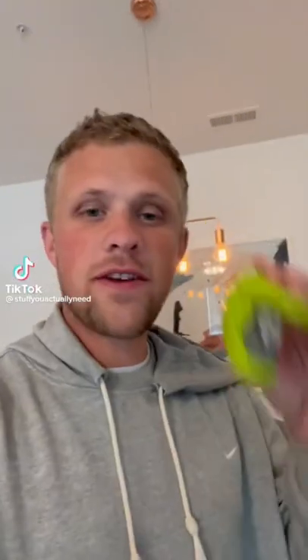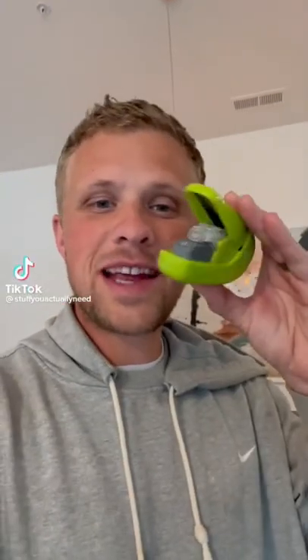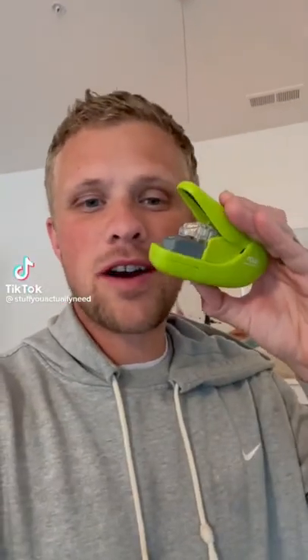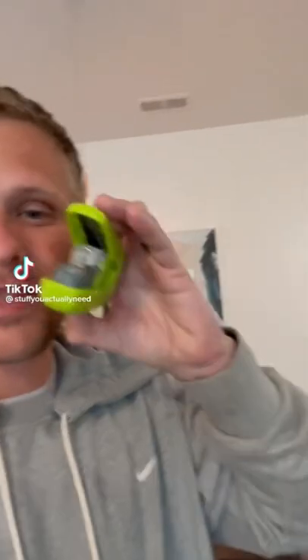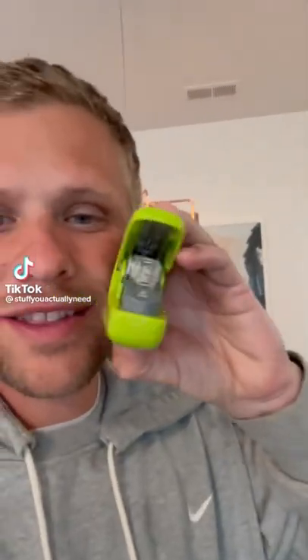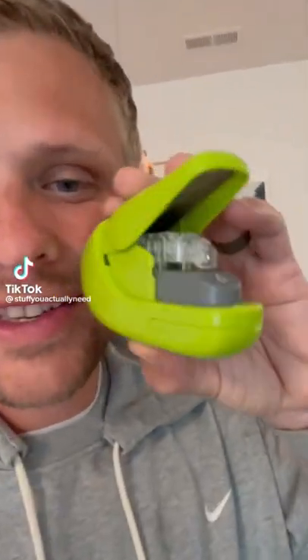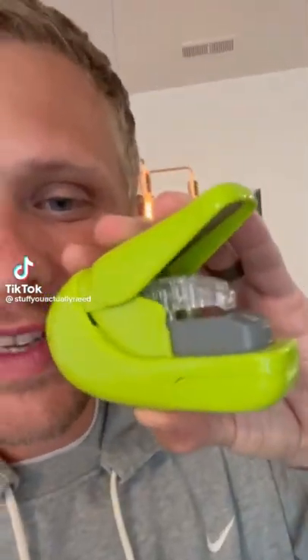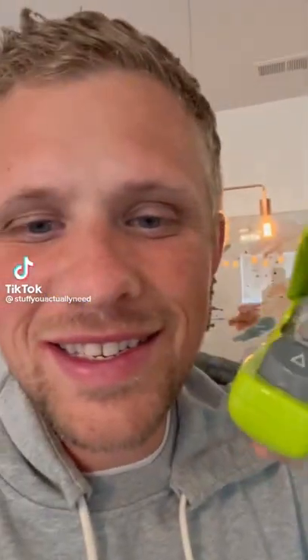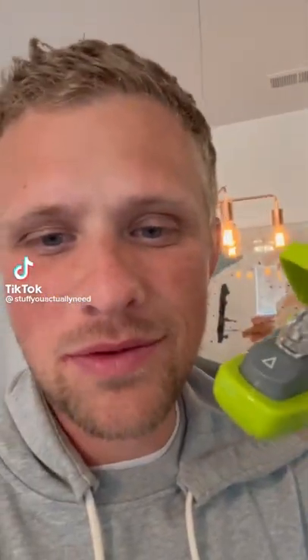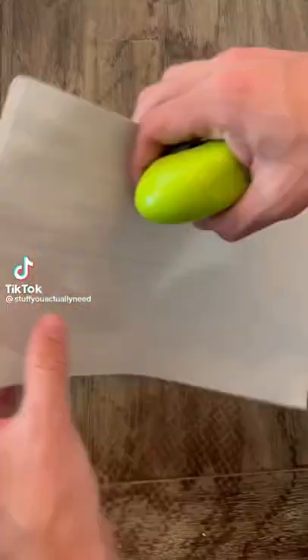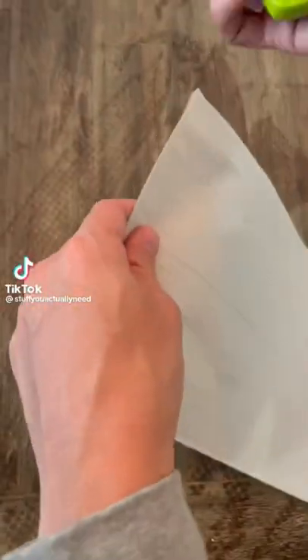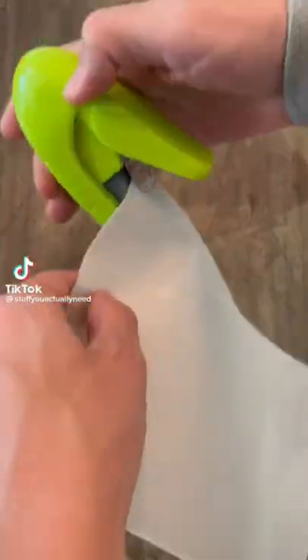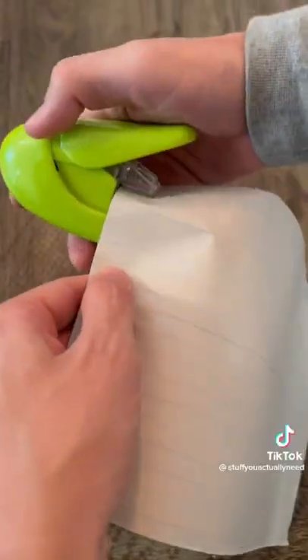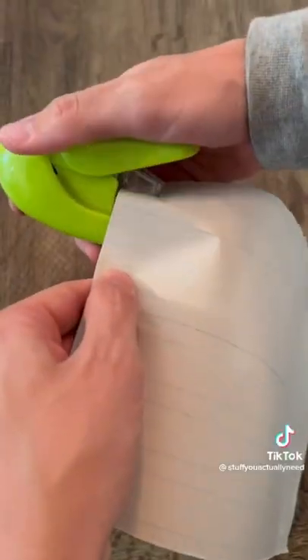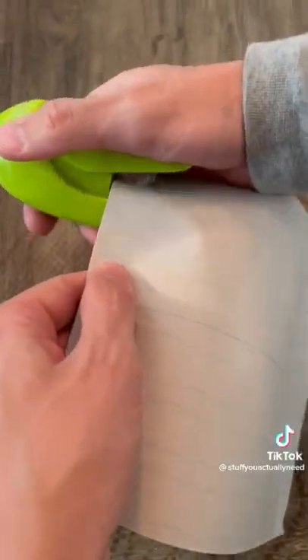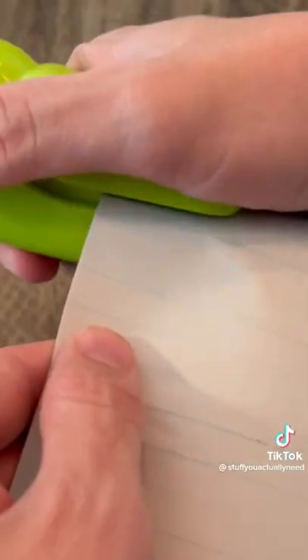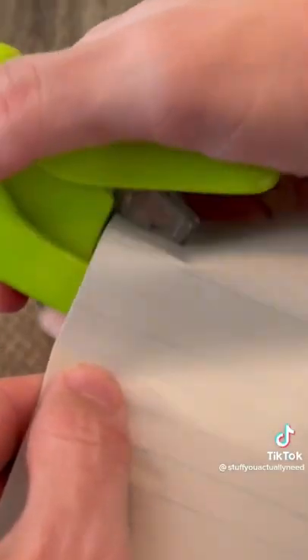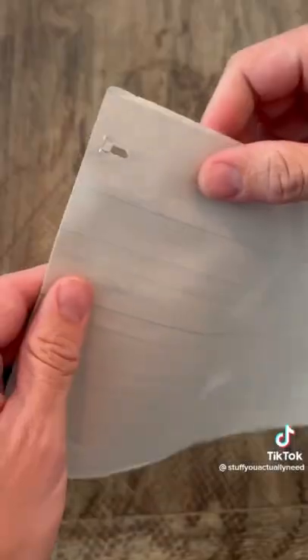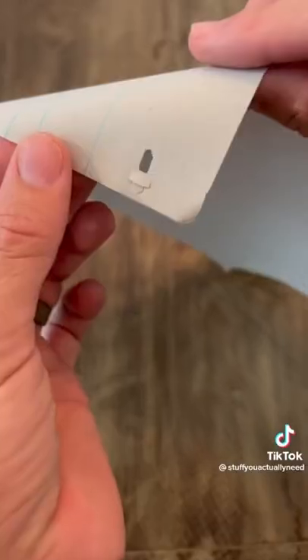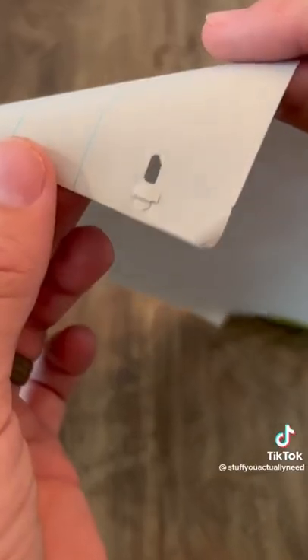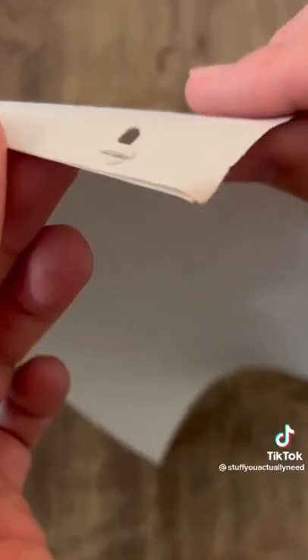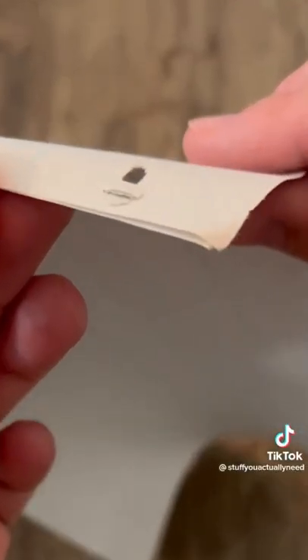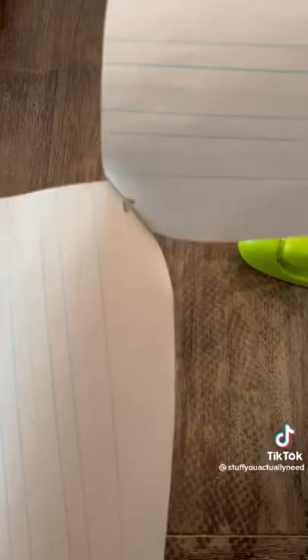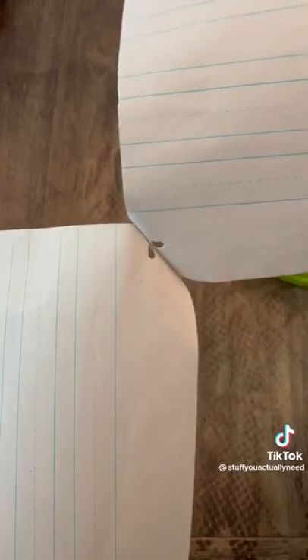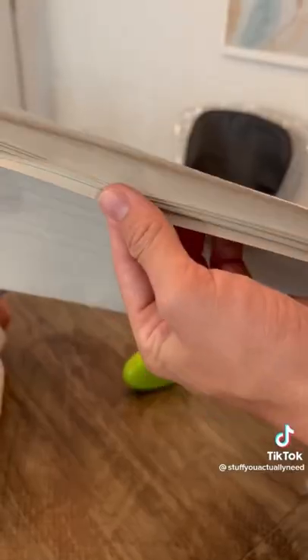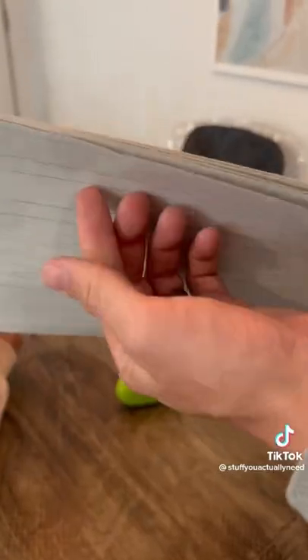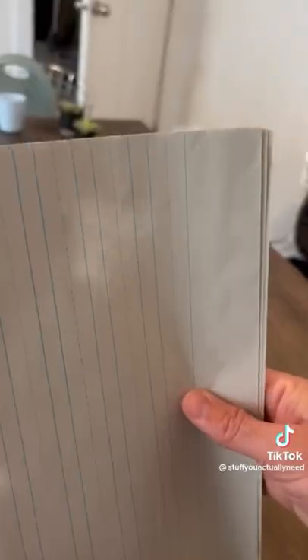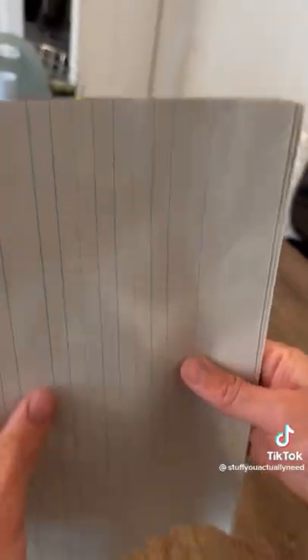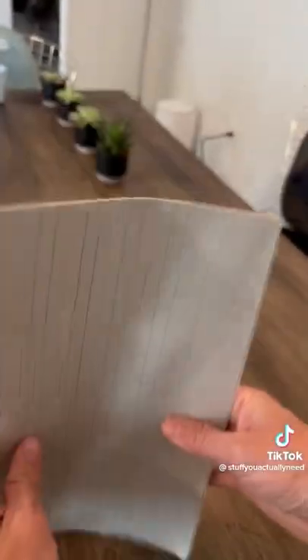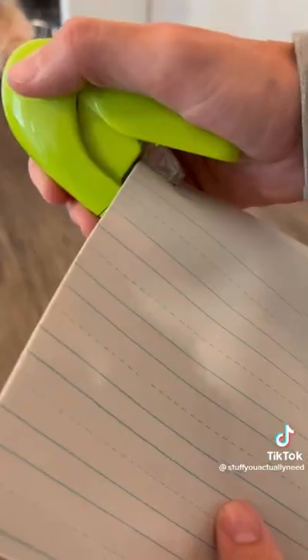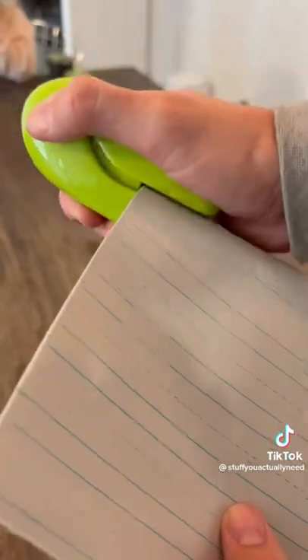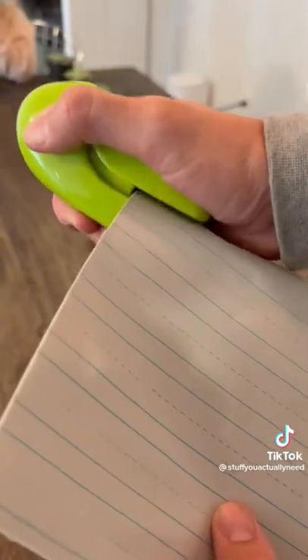I found this stapler on Amazon that doesn't use any staples. All you have to do is put the paper in, press down, and it weaves the paper together like some kind of magical spell. The most pieces of paper I ever tried was nine and it worked really well.